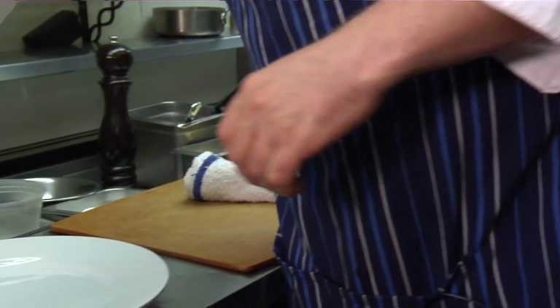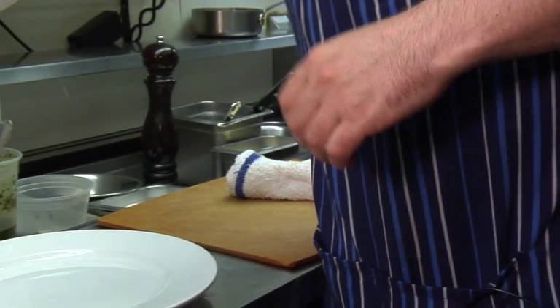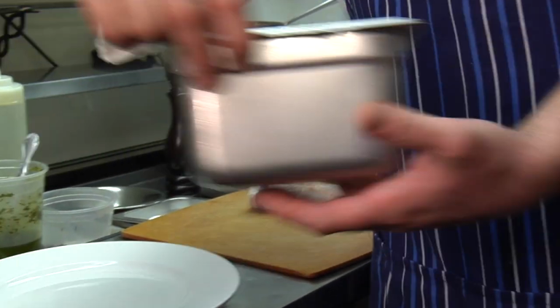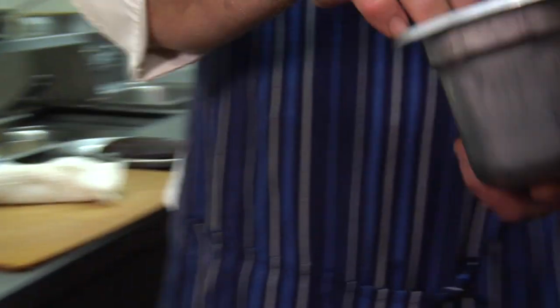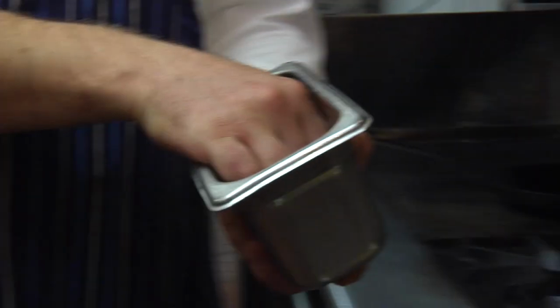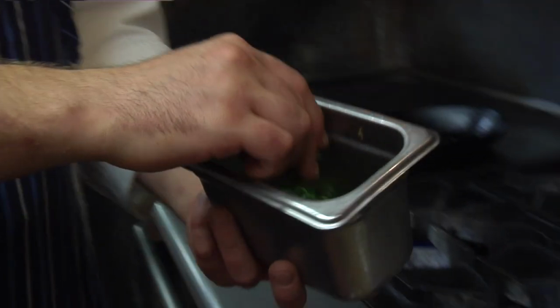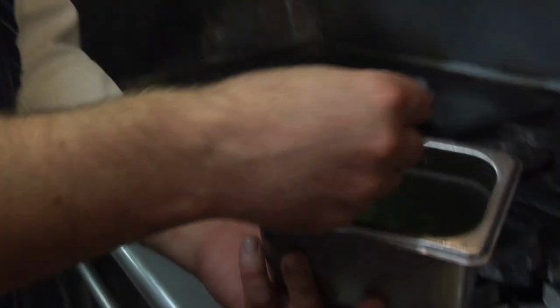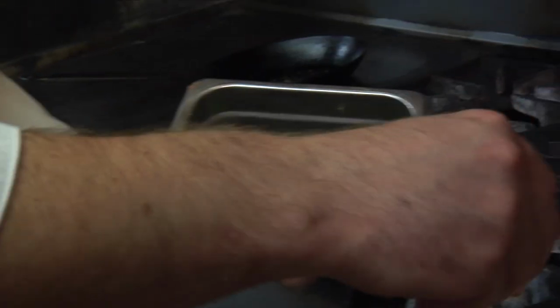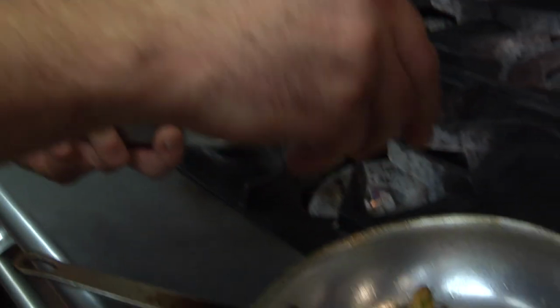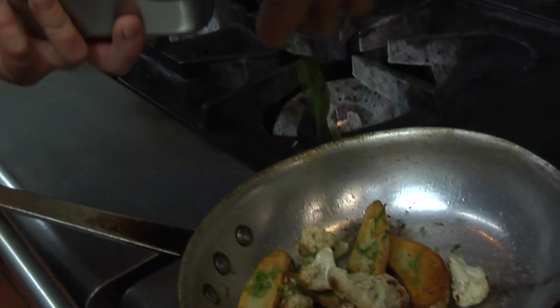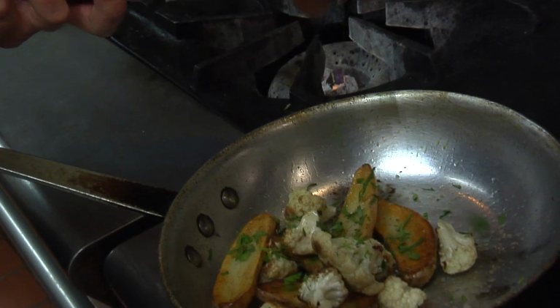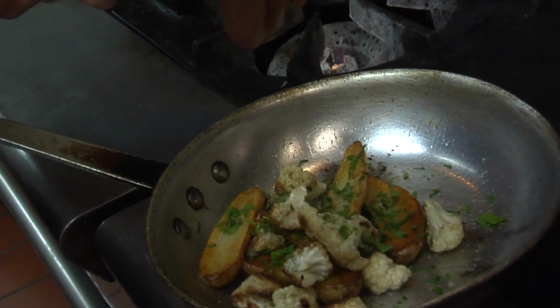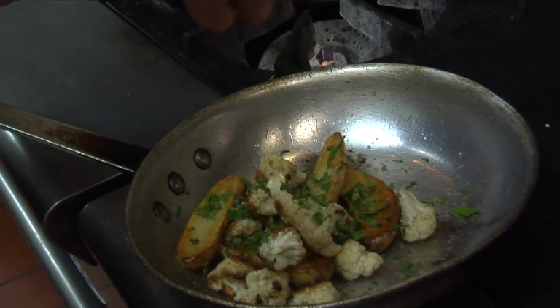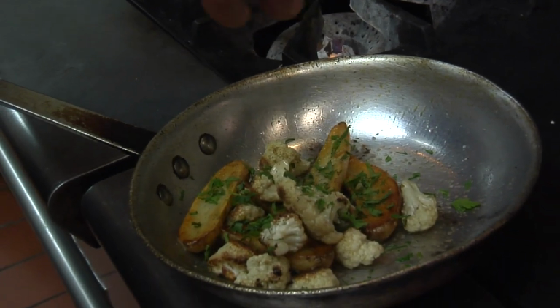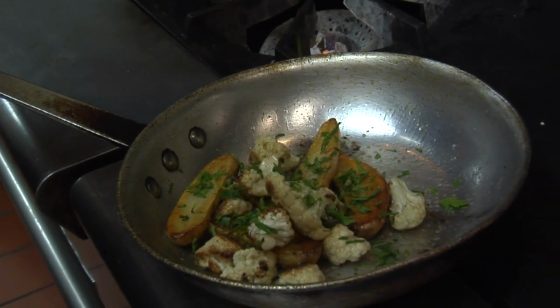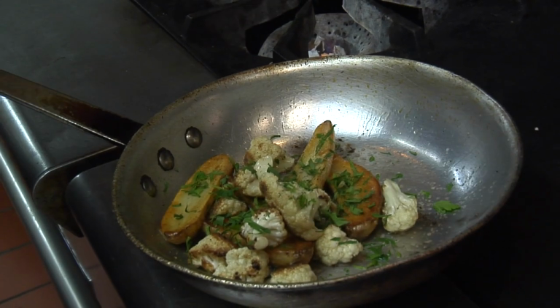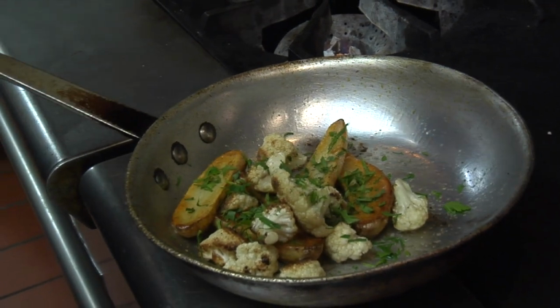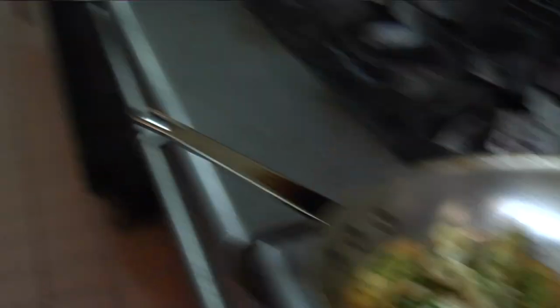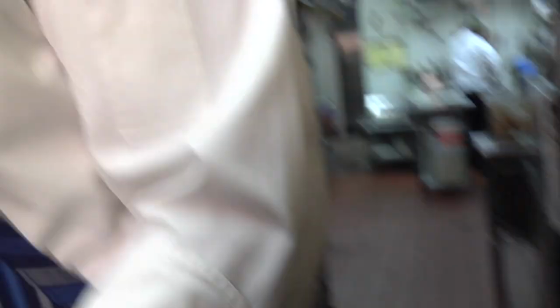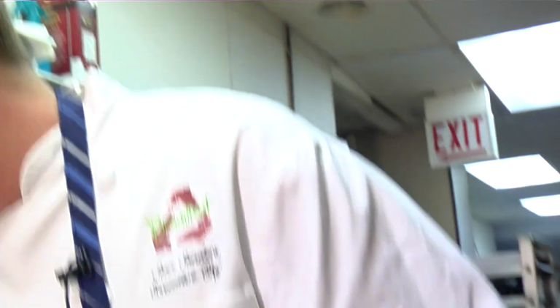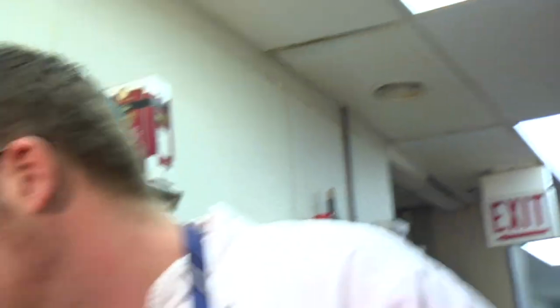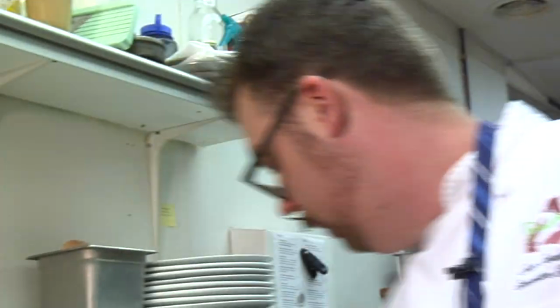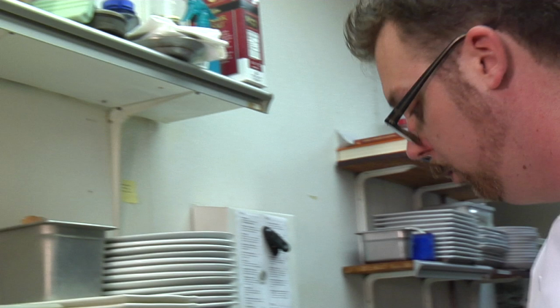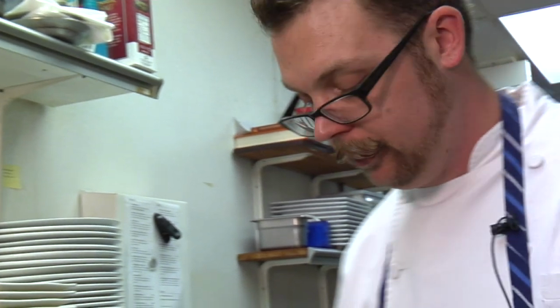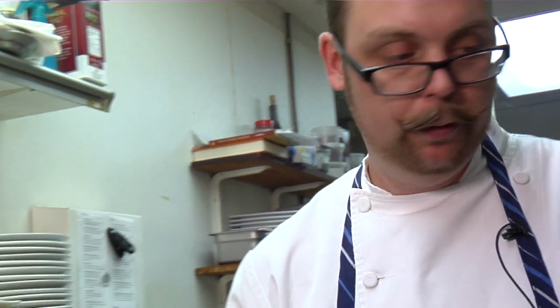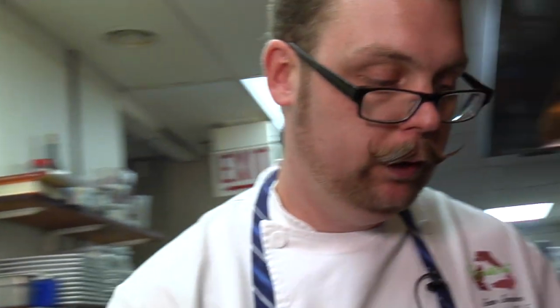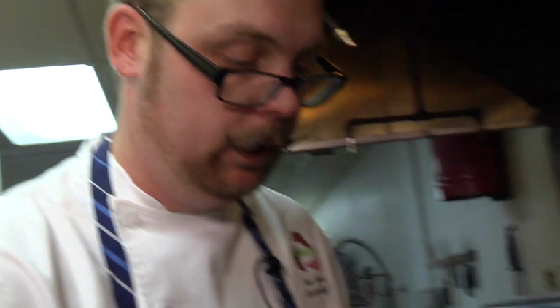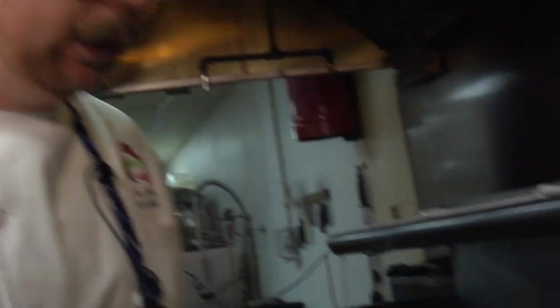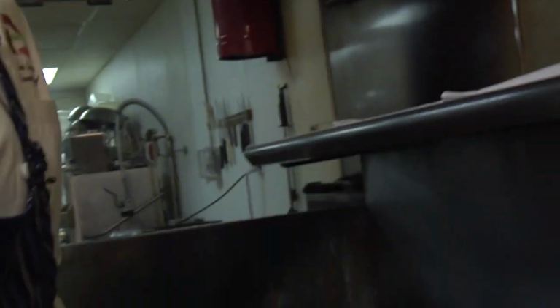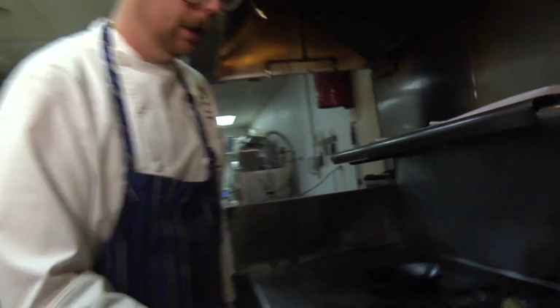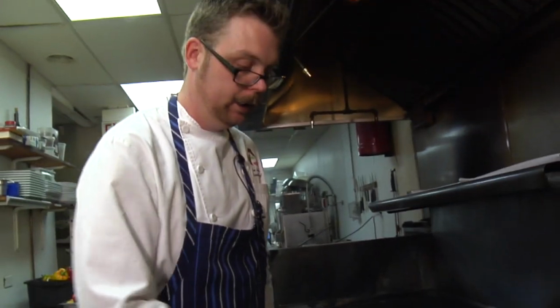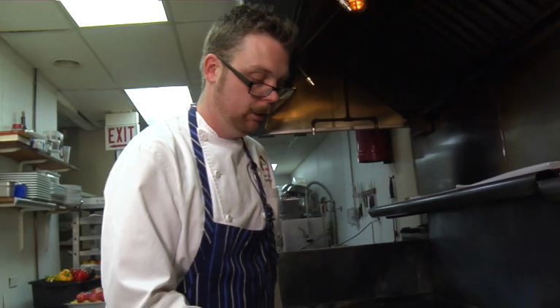We're going to finish it with just a little bit of fine herbs. Our fine herbs are parsley, chive, tarragon, and thyme. Traditionally it's chervil — I like tarragon in there. It's a little more cost-effective for us, and it's easier for us to hold on to tarragon than it is chervil.